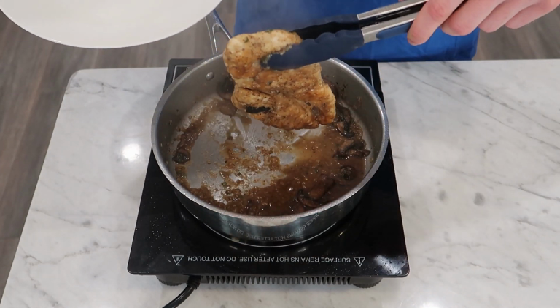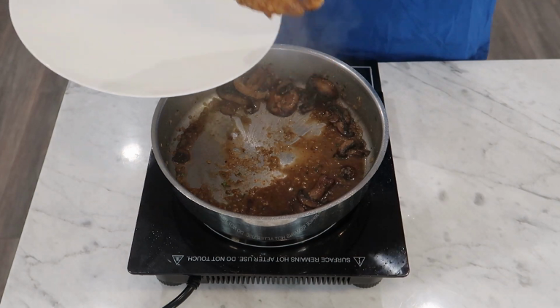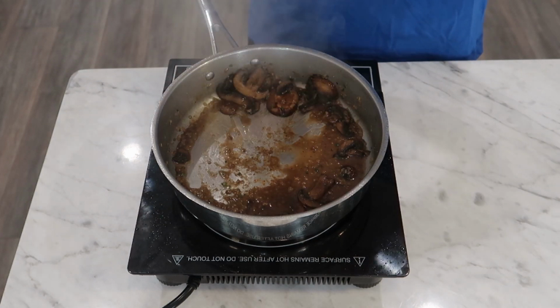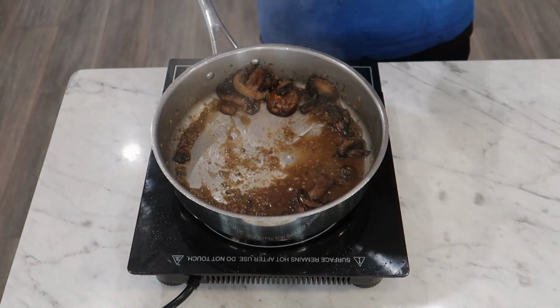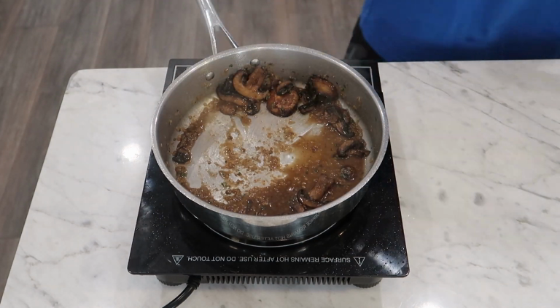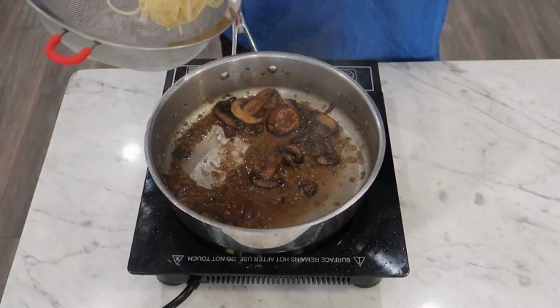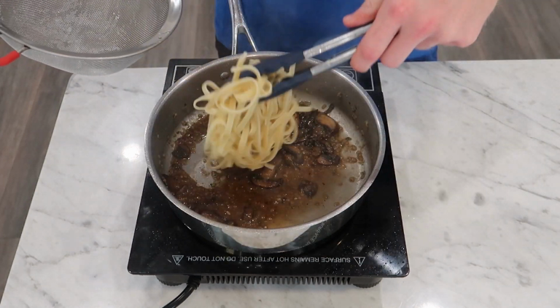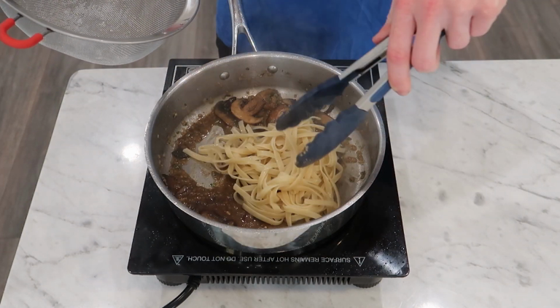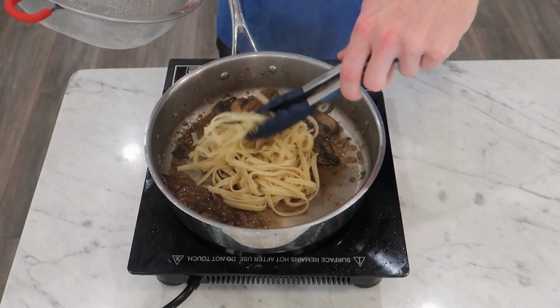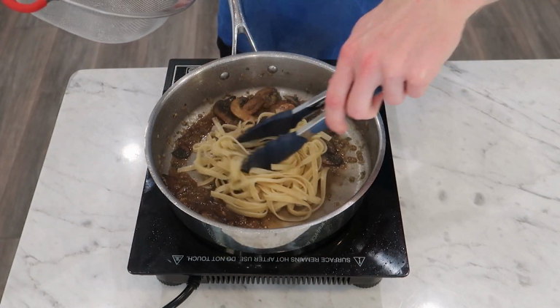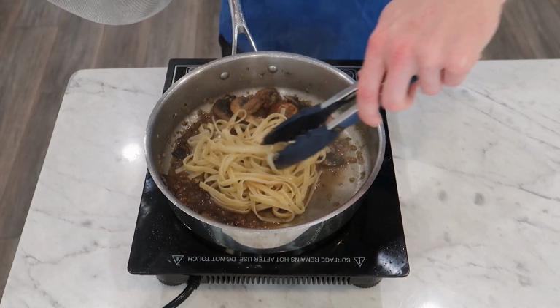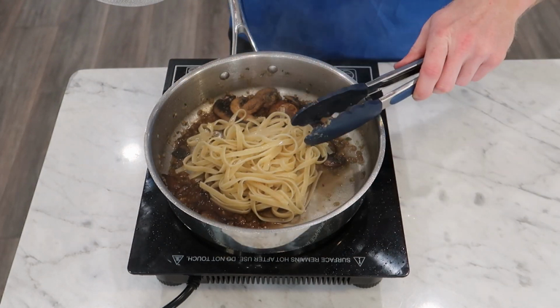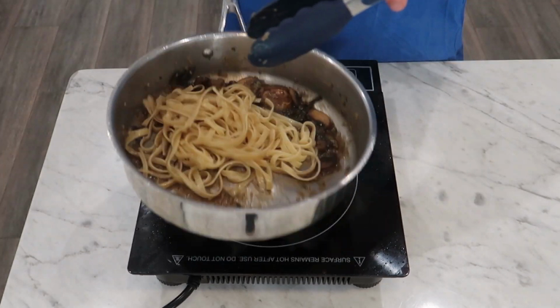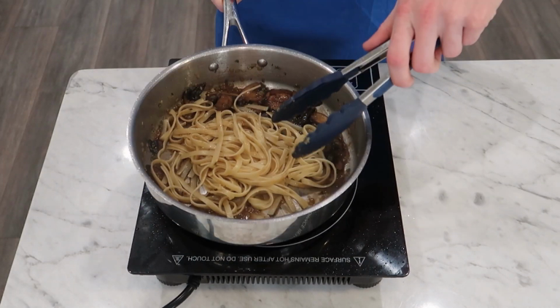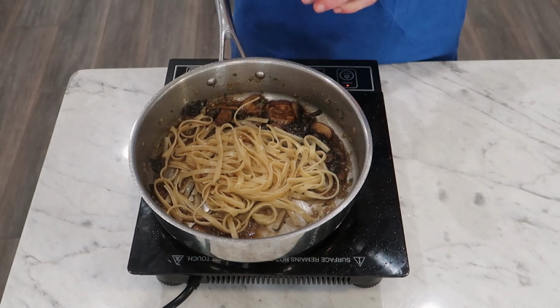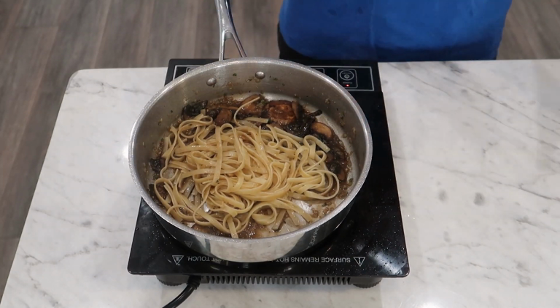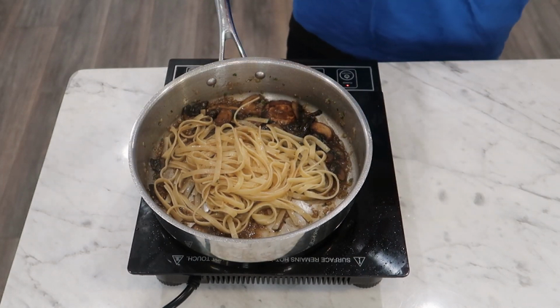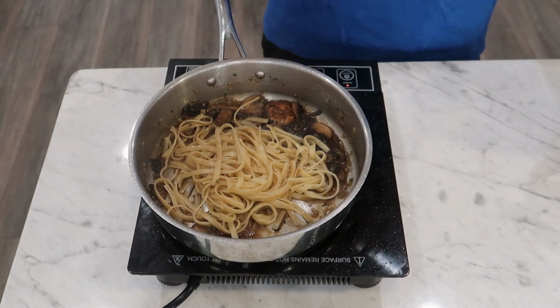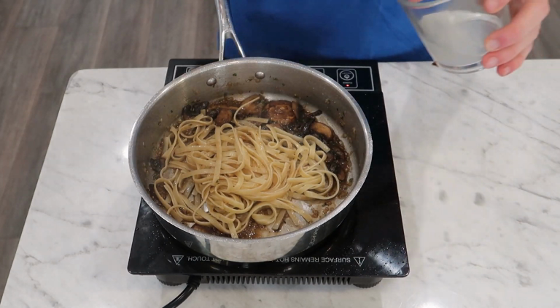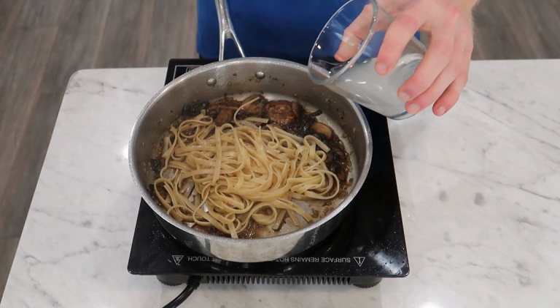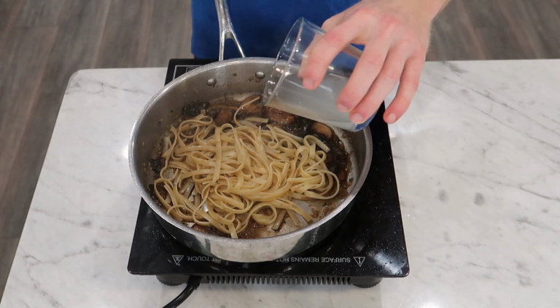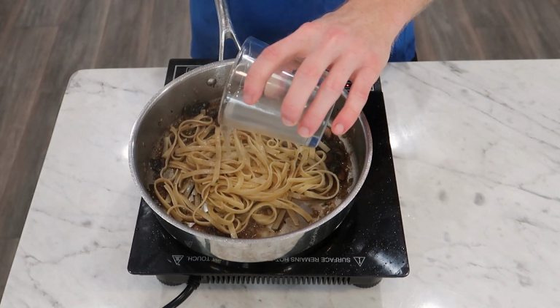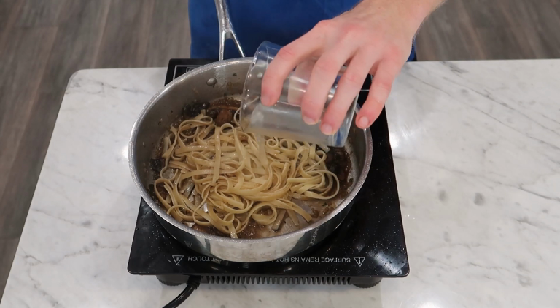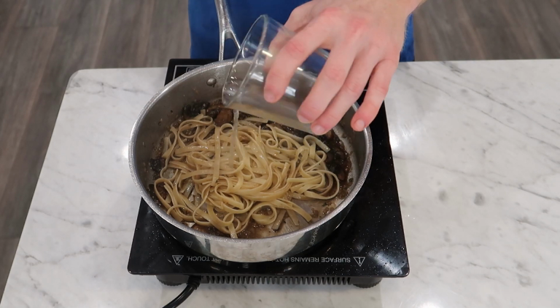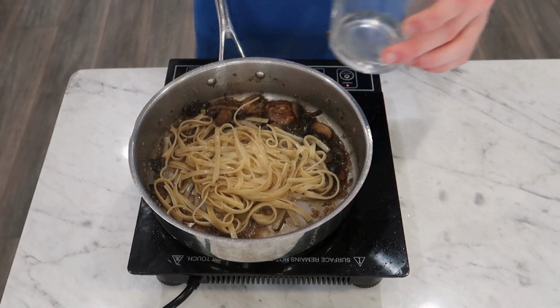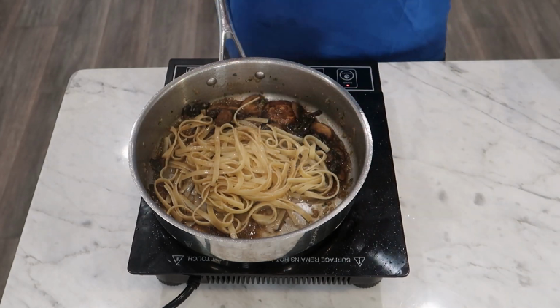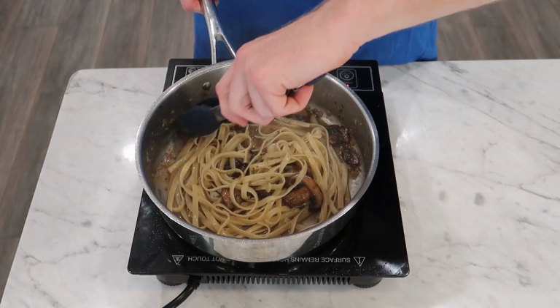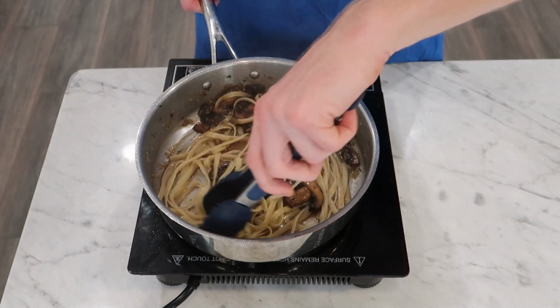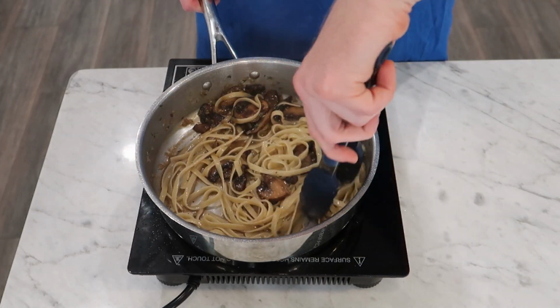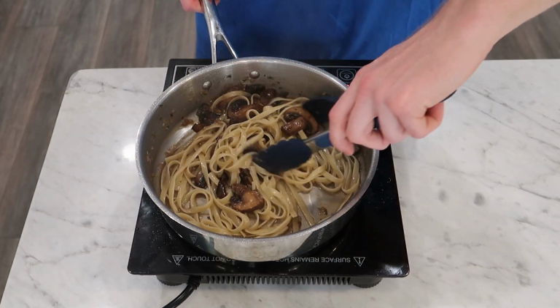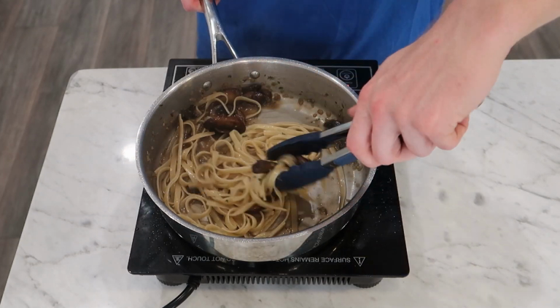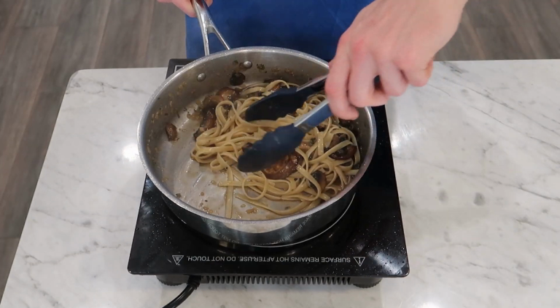Regardless, I'm going to remove the chicken for a minute so that I can add in three ounces or about 85 grams of boiled pasta. I'm using fettuccine in this case, and I also reserved a bit of the pasta water to help emulsify the sauce if needed — which in my case it was, so I'm adding that in and tossing everything together until it's nice and cohesive.